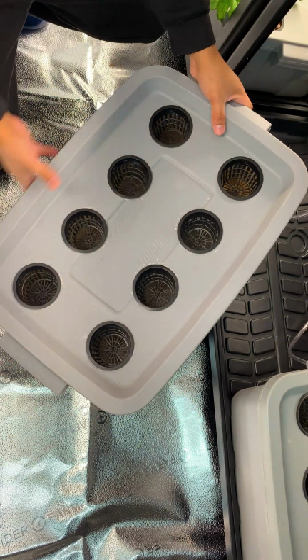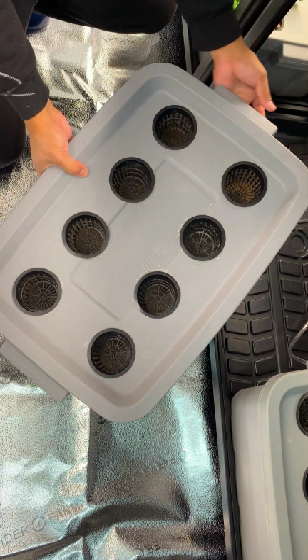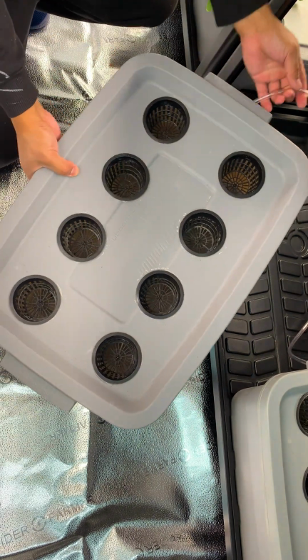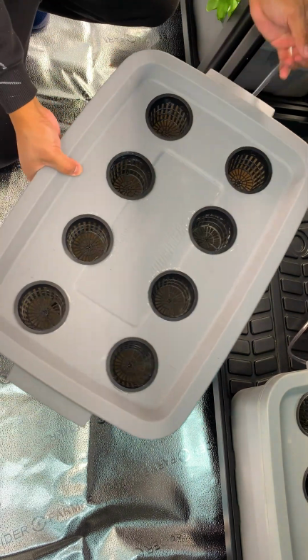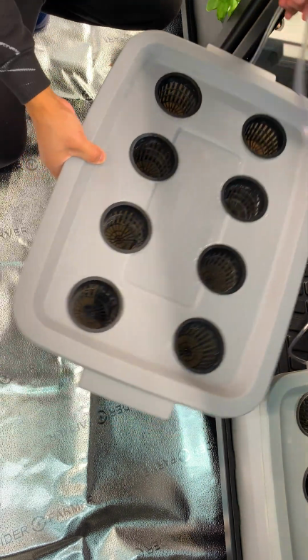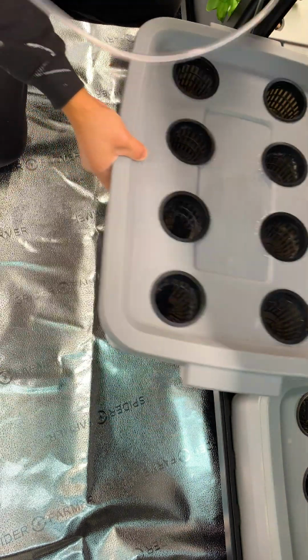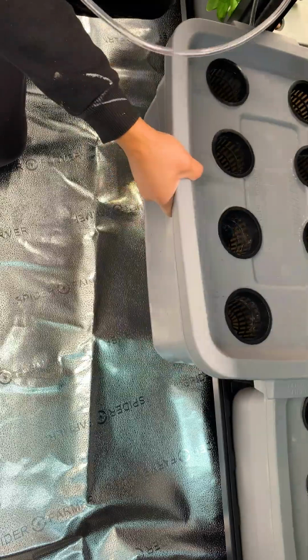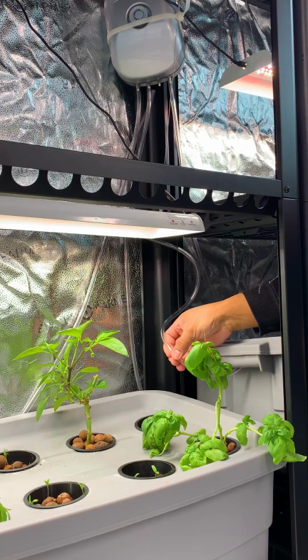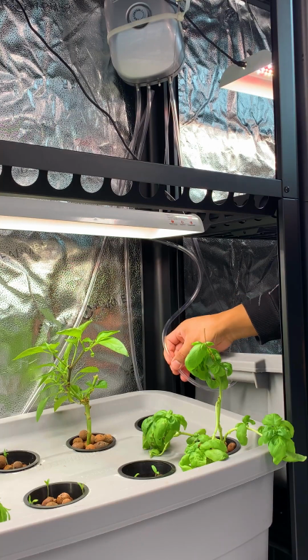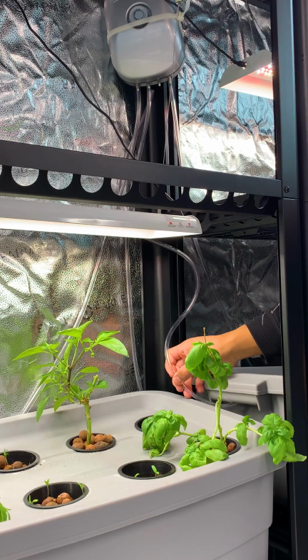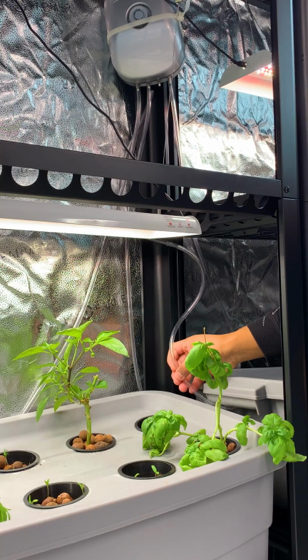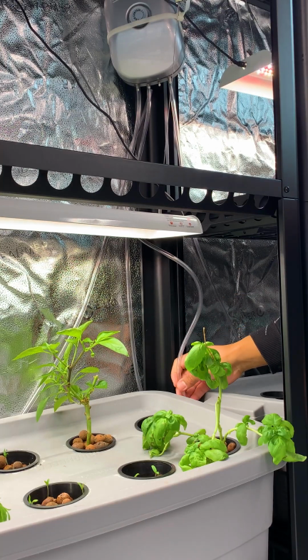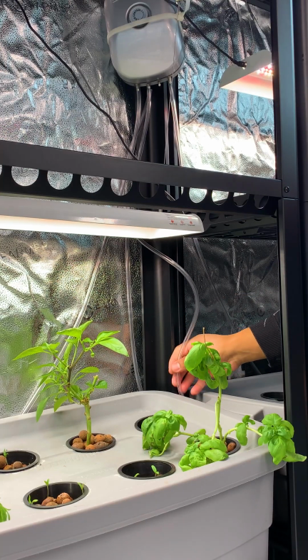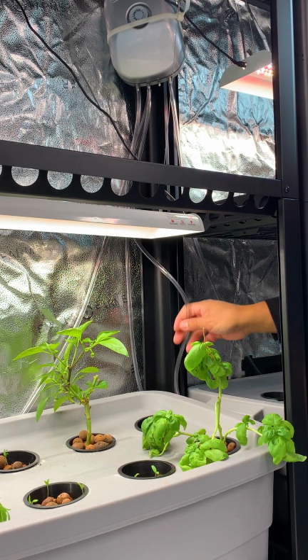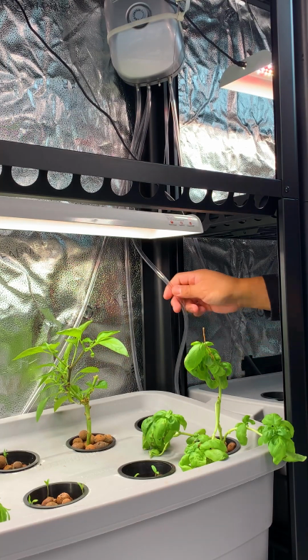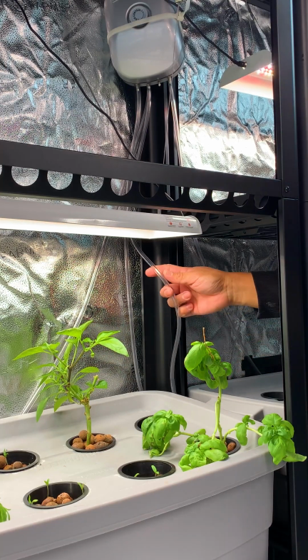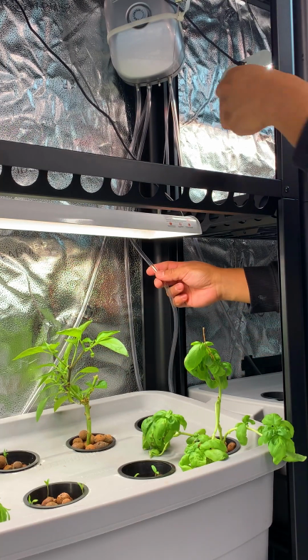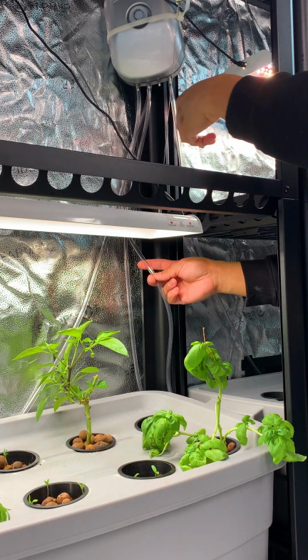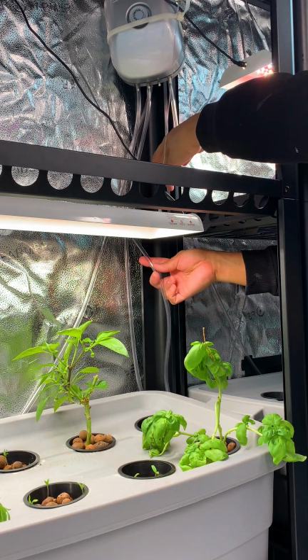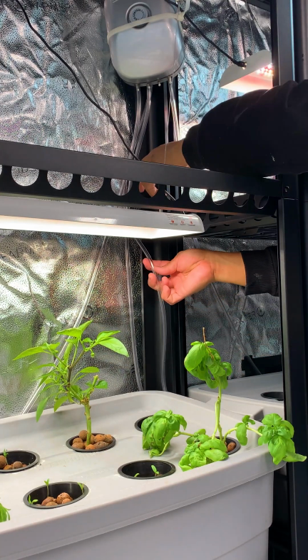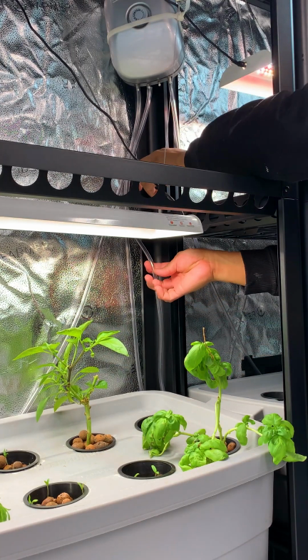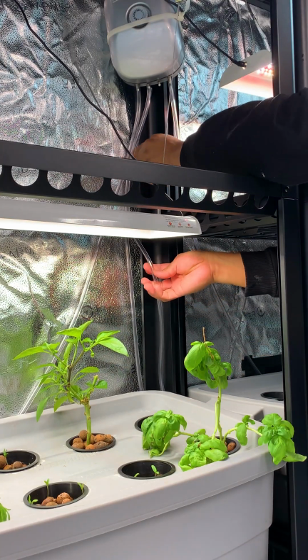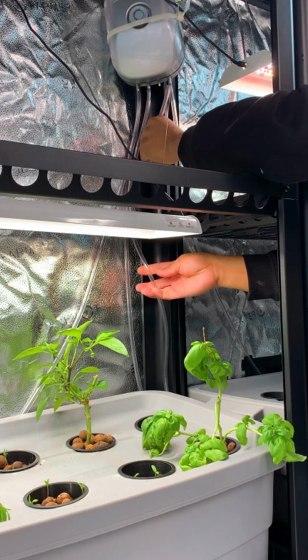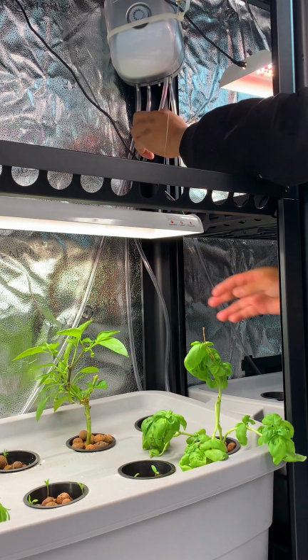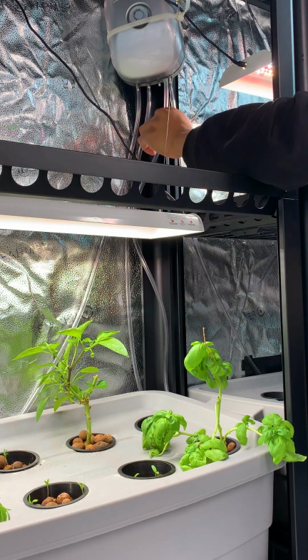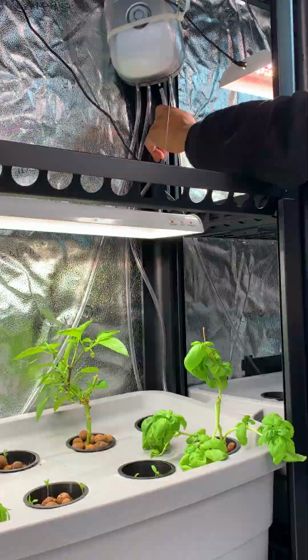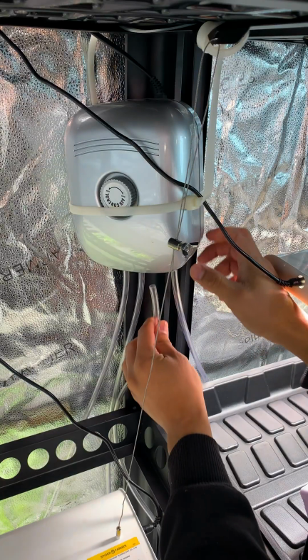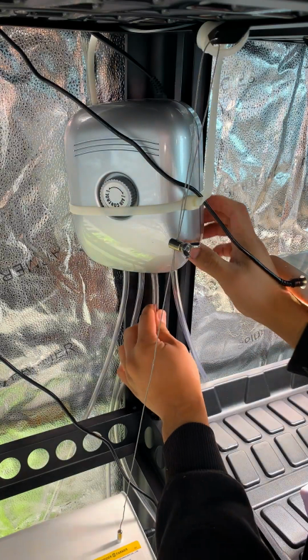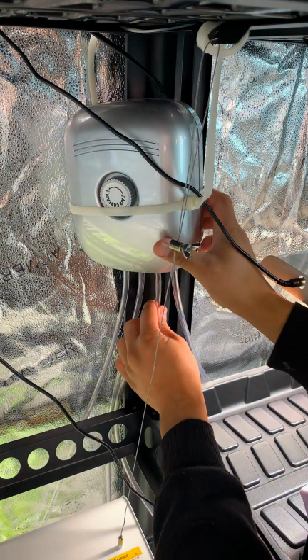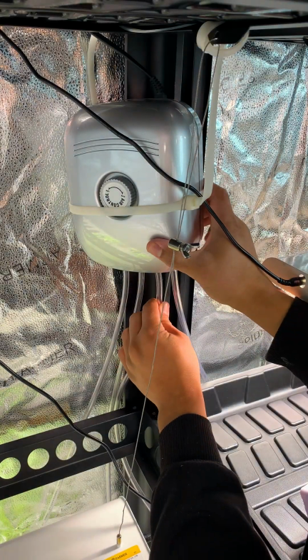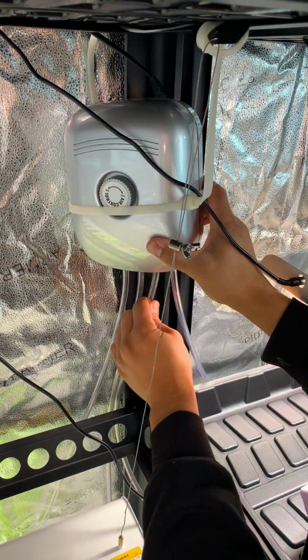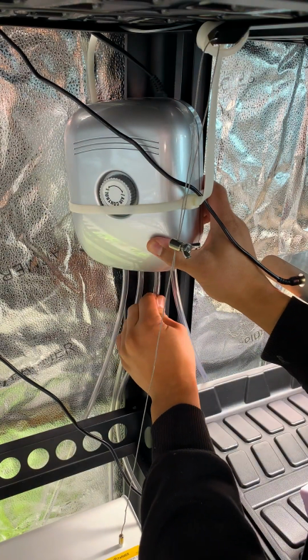I then cut a few holes on the lid for the 3-inch net pots that I'm using. The other end of the tubing is connected to an air pump, and I'm using one with 4 outlets.